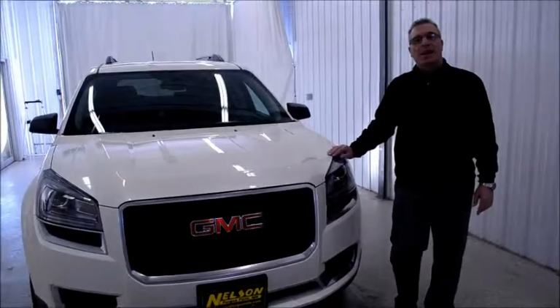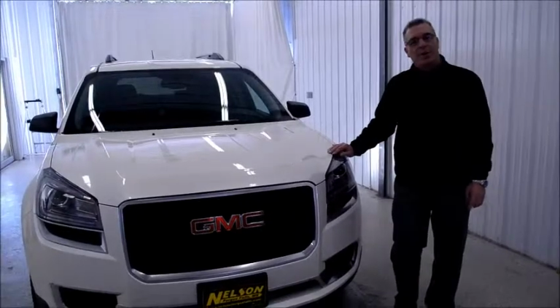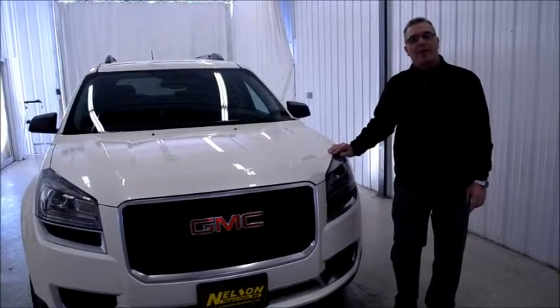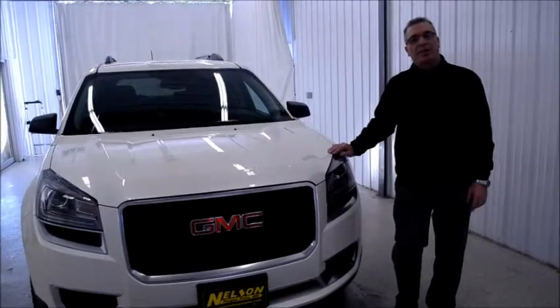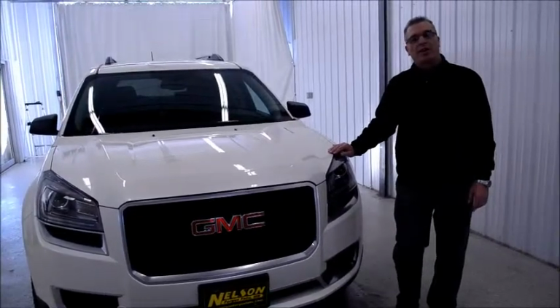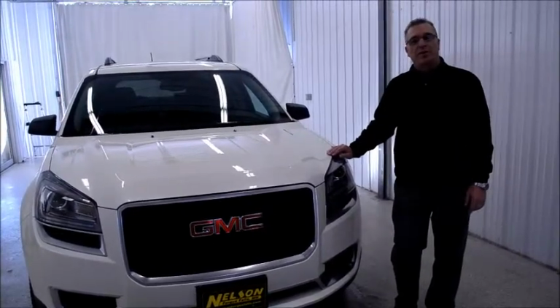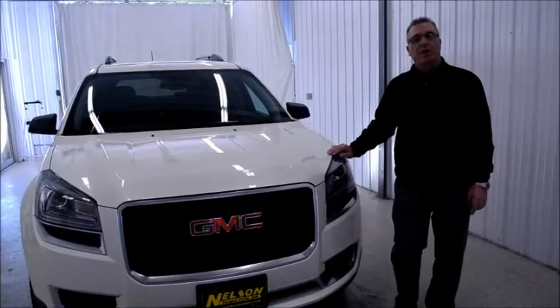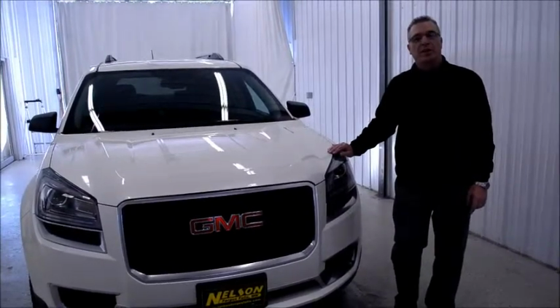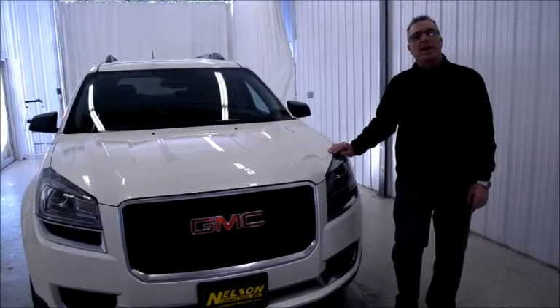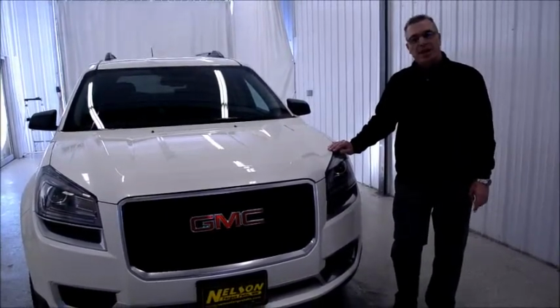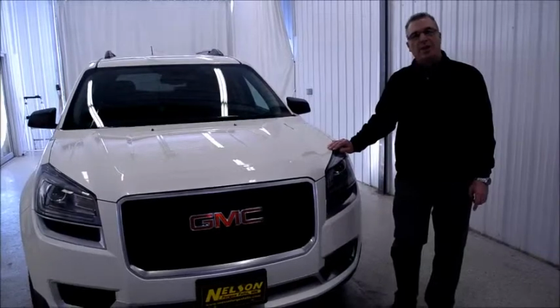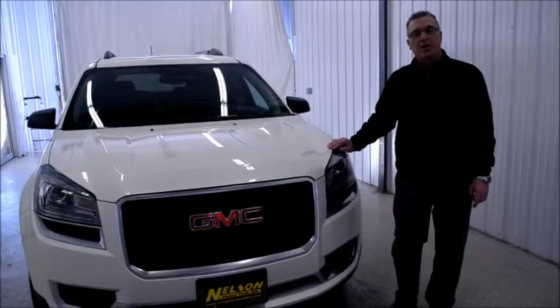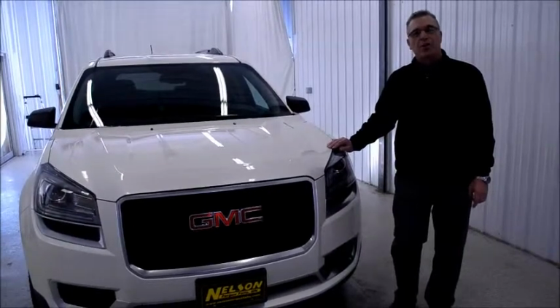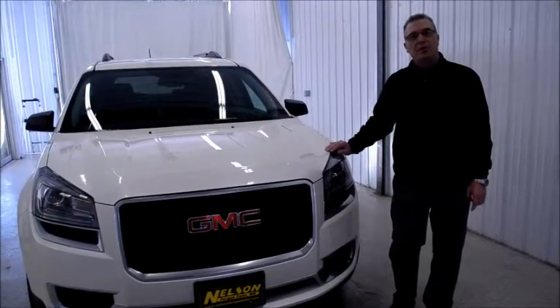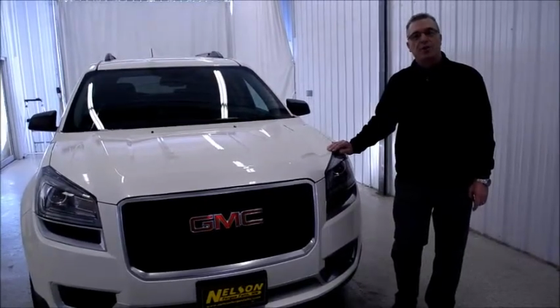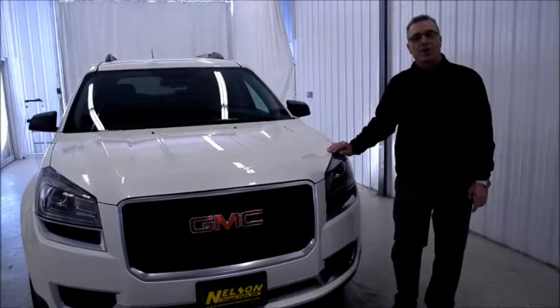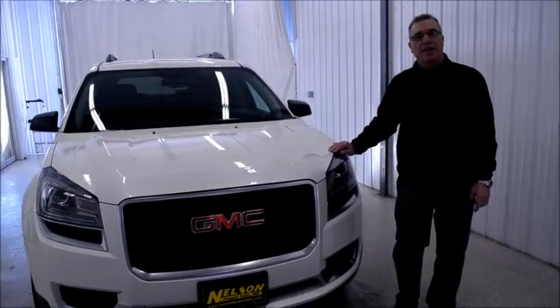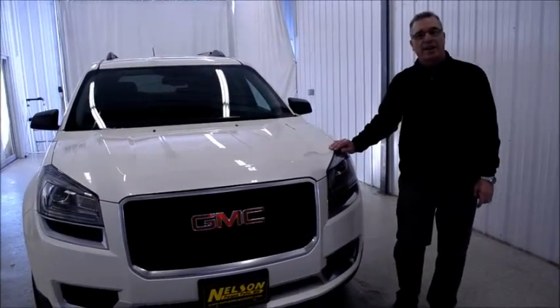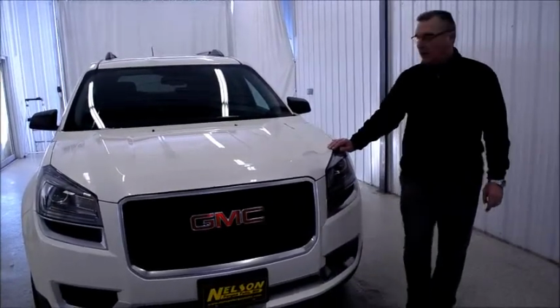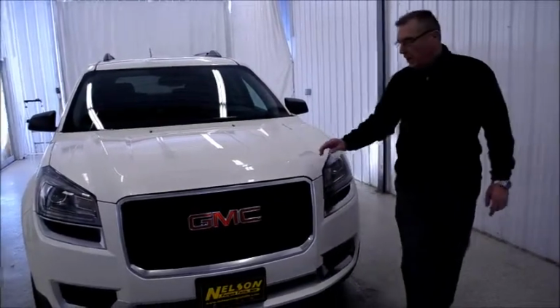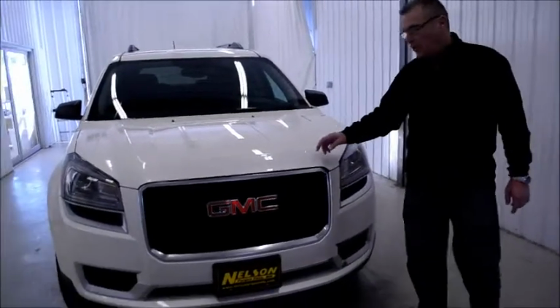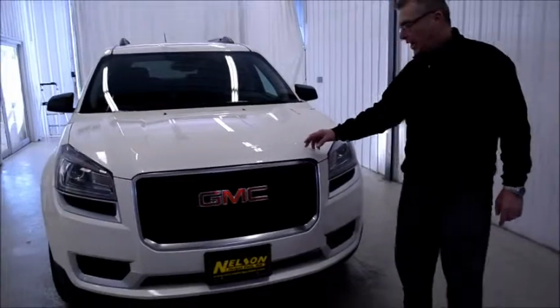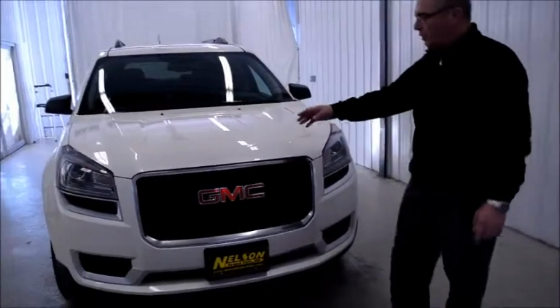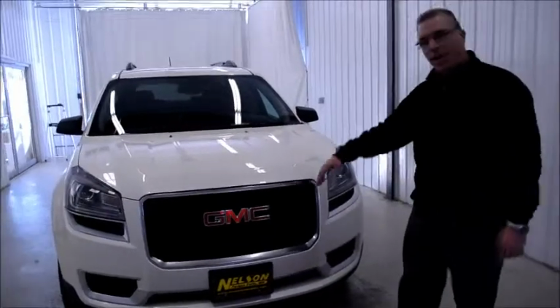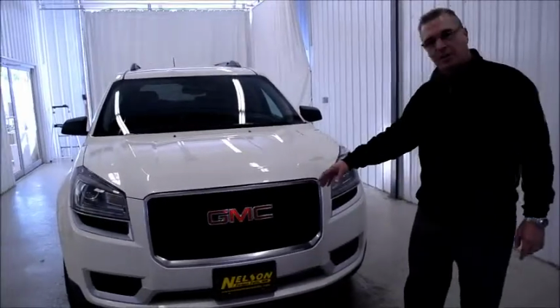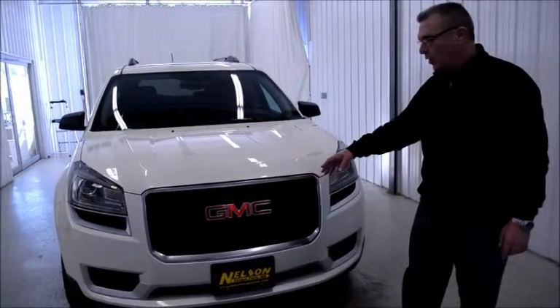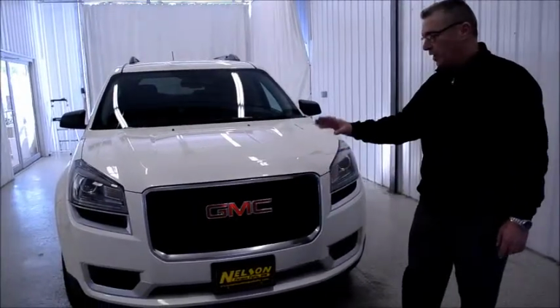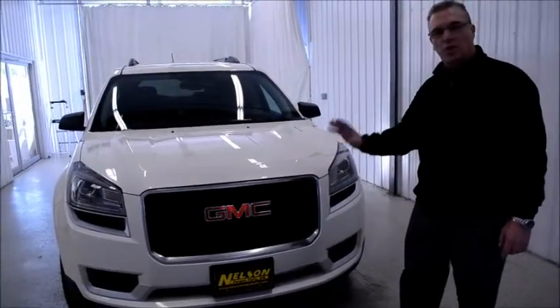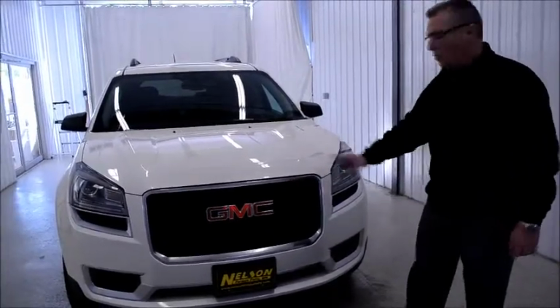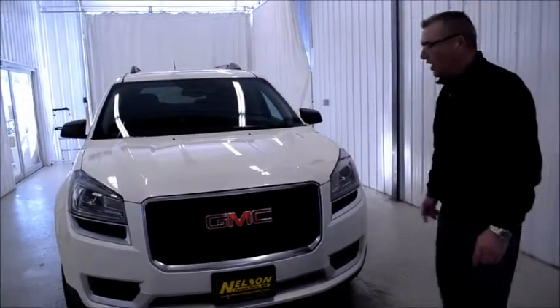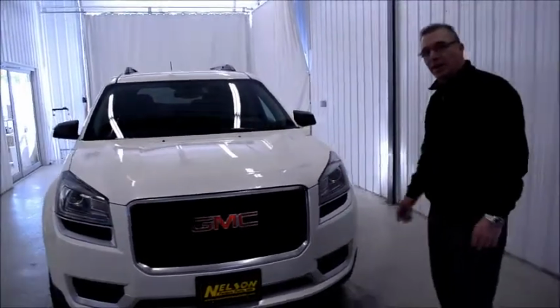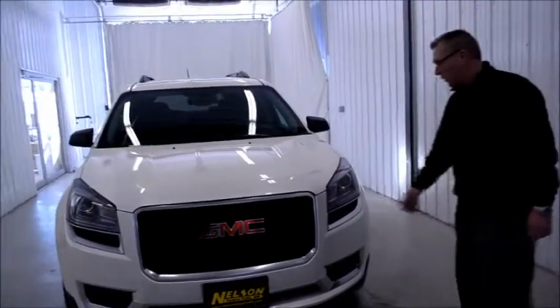Hello, I'm Ryan Beck with Nelson Auto Center, Fergus Falls, Minnesota, and today we're going to talk about the new 2014 GMC Acadia. The new Acadia has been redesigned on the front grille. We think it's a great new look and I think you'll love it.